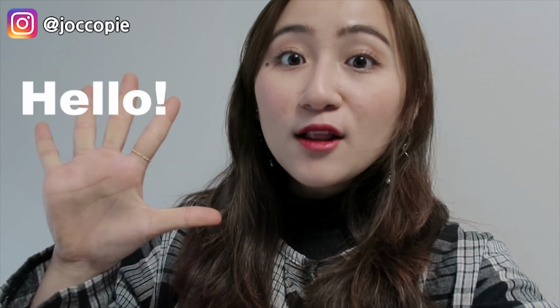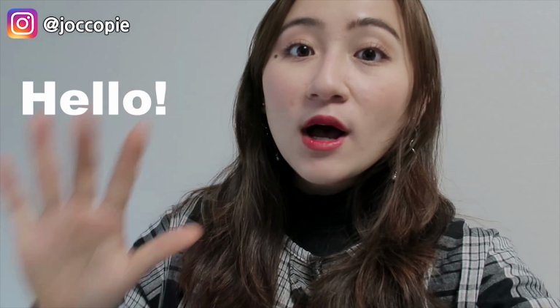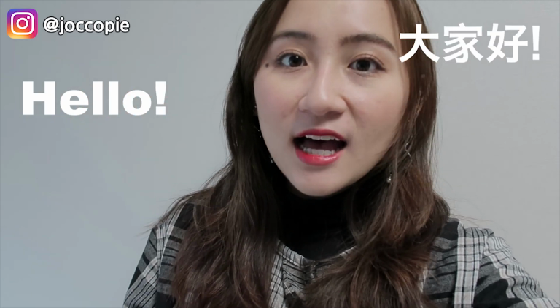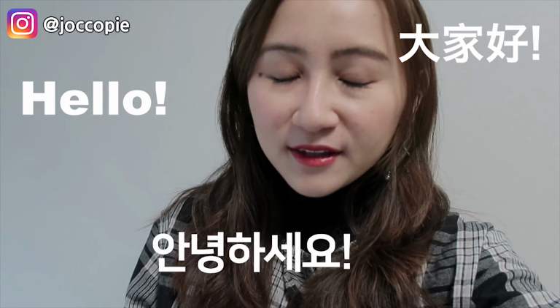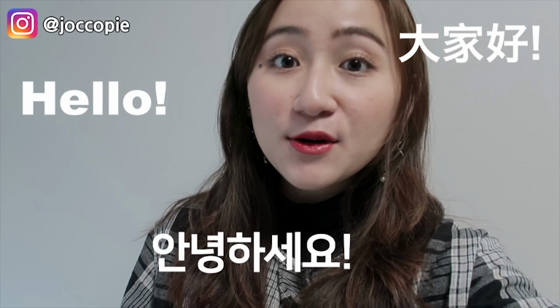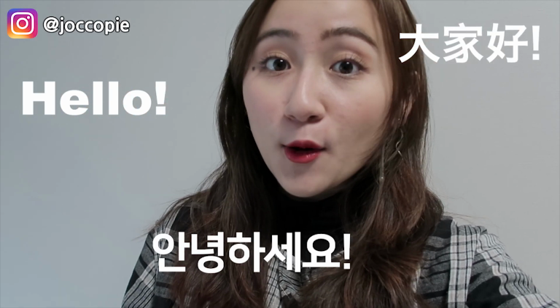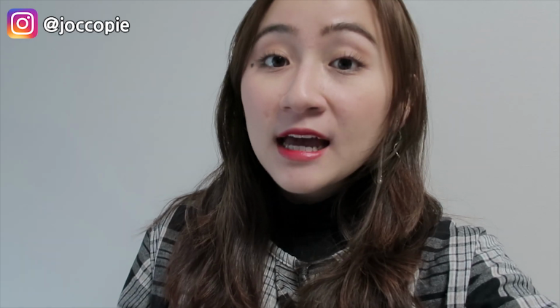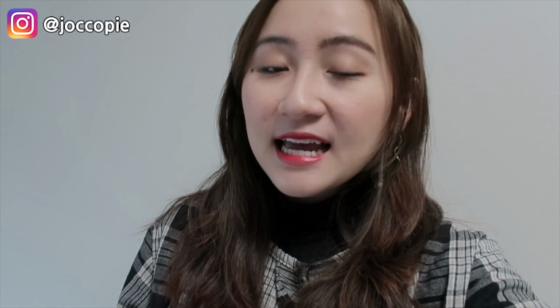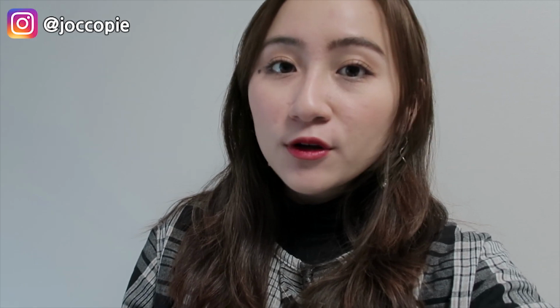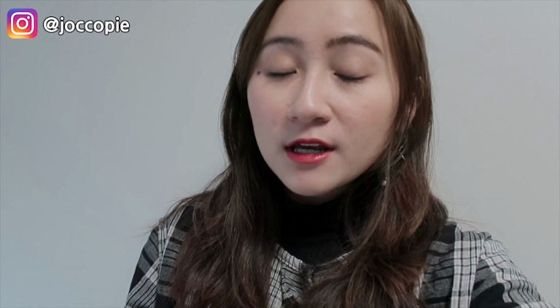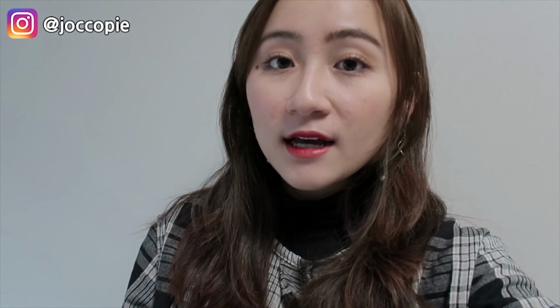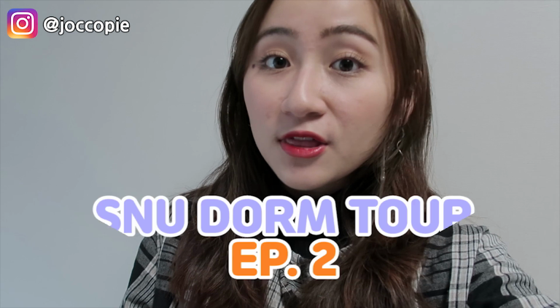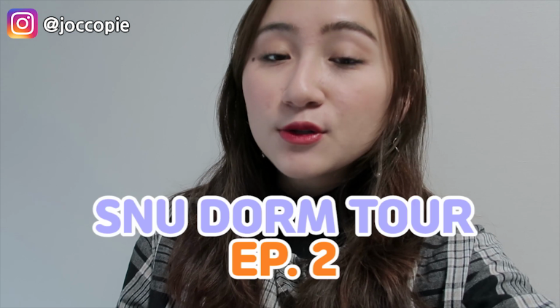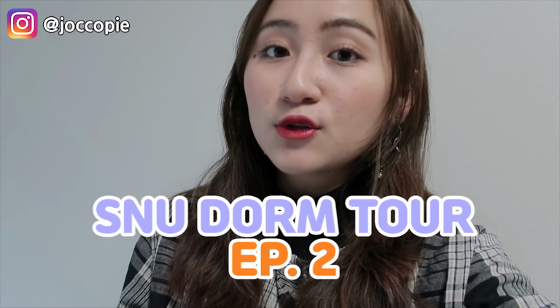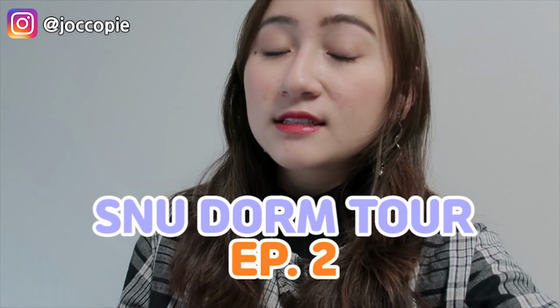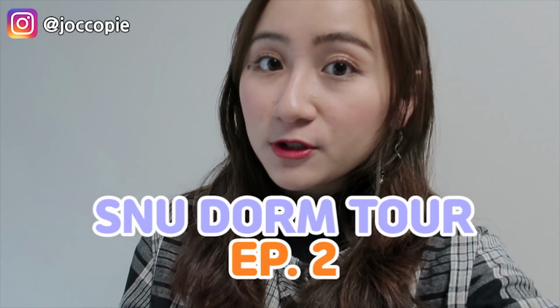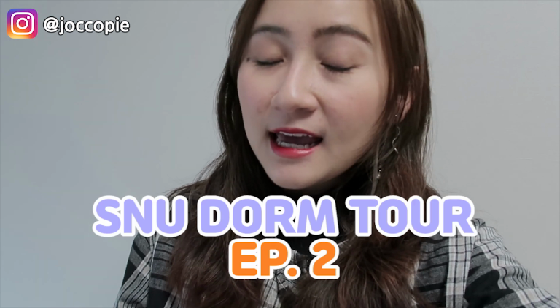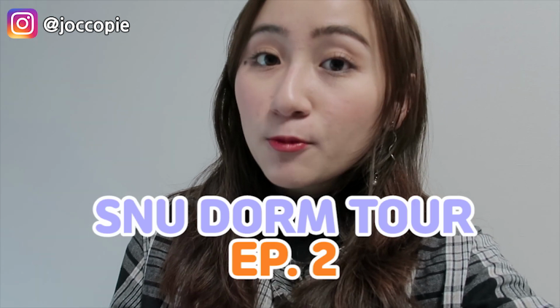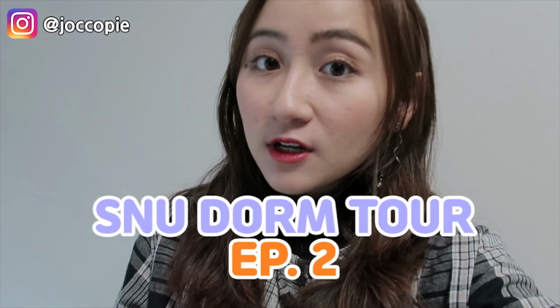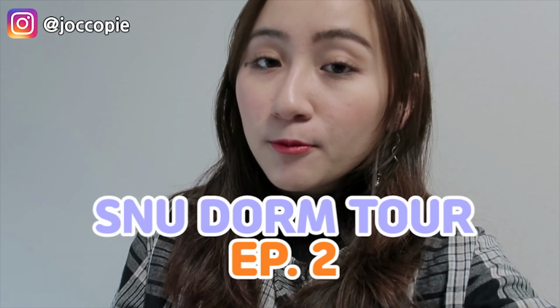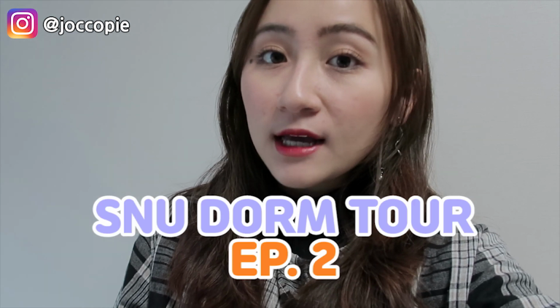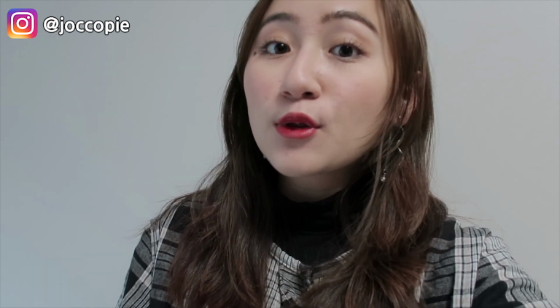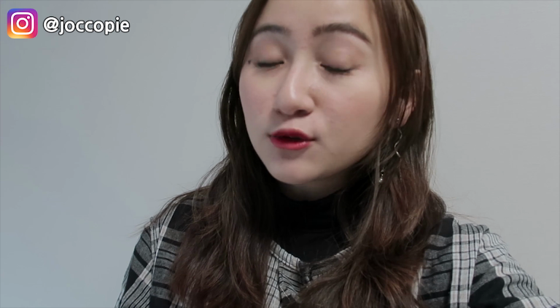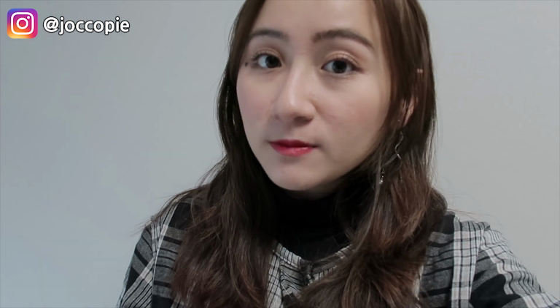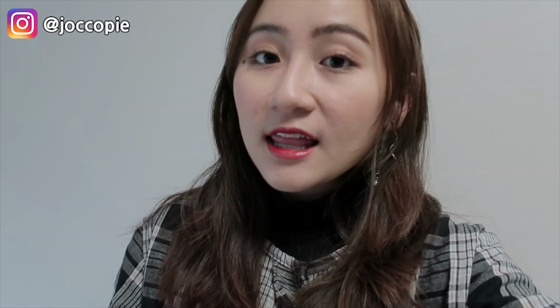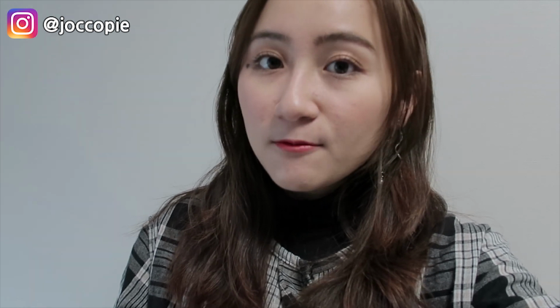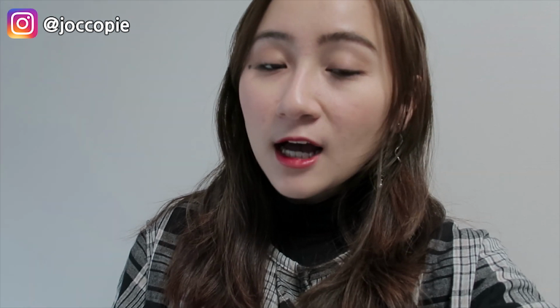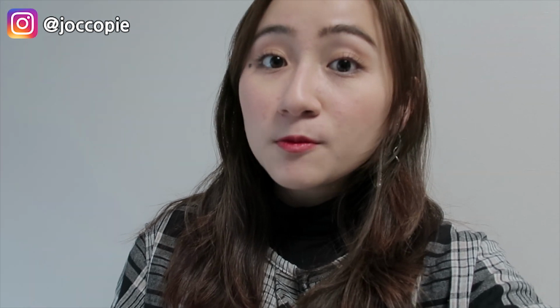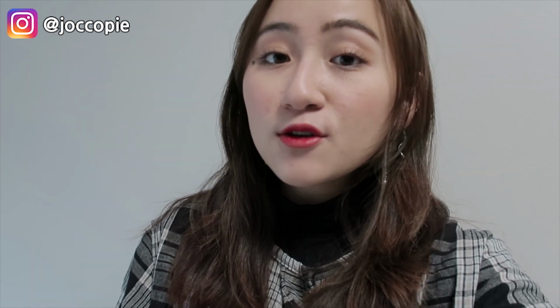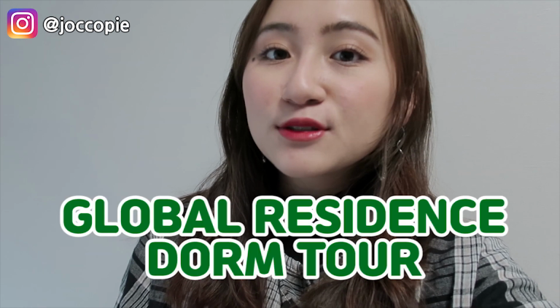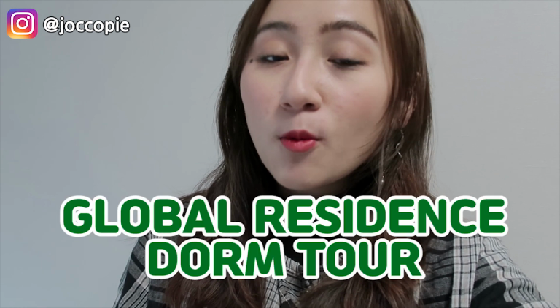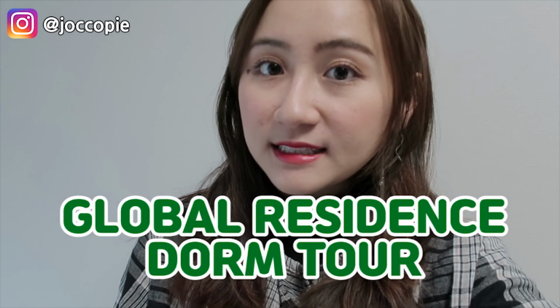Hello everyone! Today I'm going to be bringing you guys to another Seoul National University dormitory. In the previous video, I brought you guys to the graduate dorms. This time round, I'm going to be bringing you guys to the global residence.